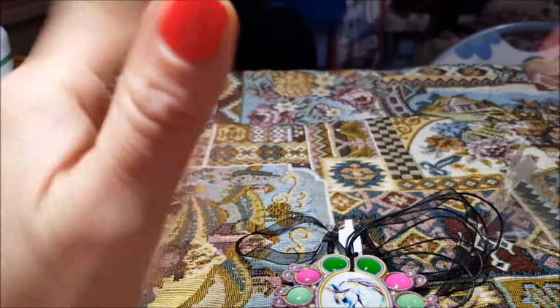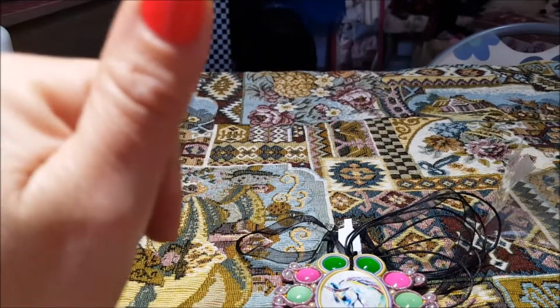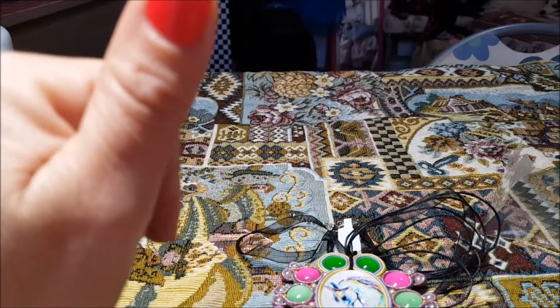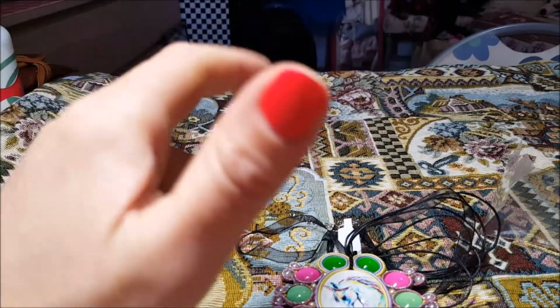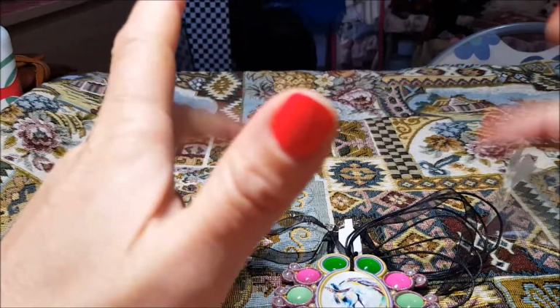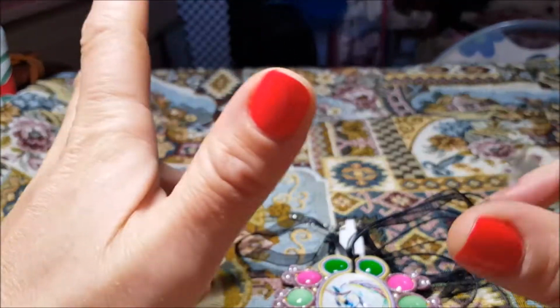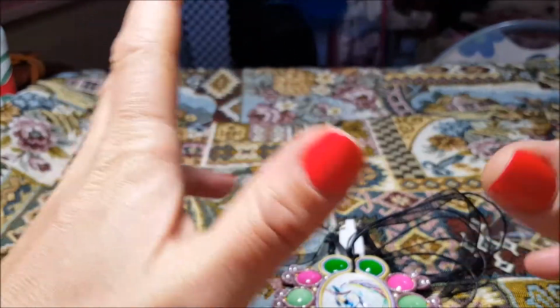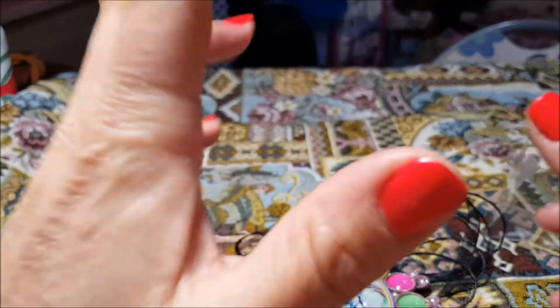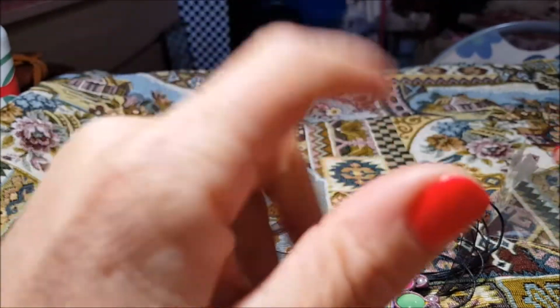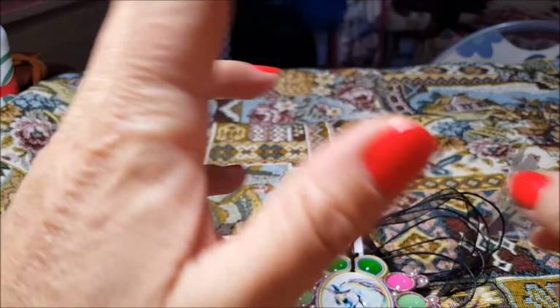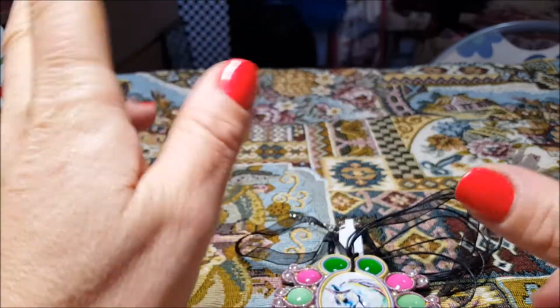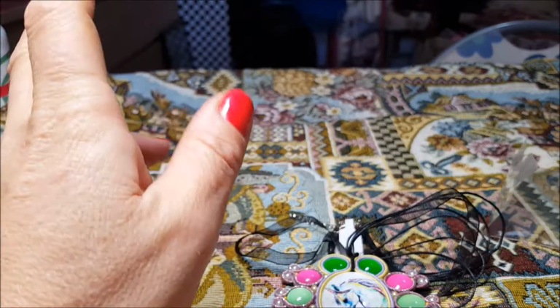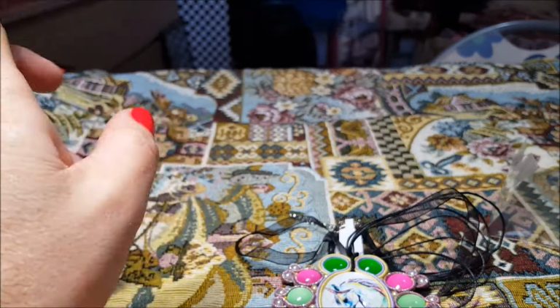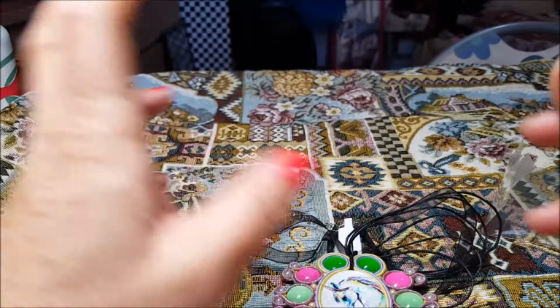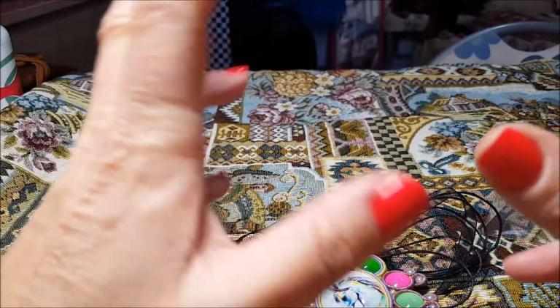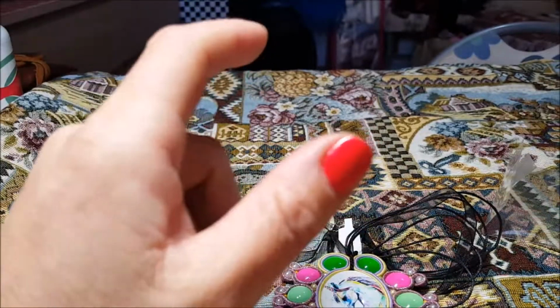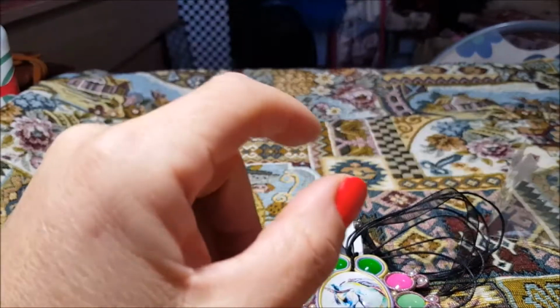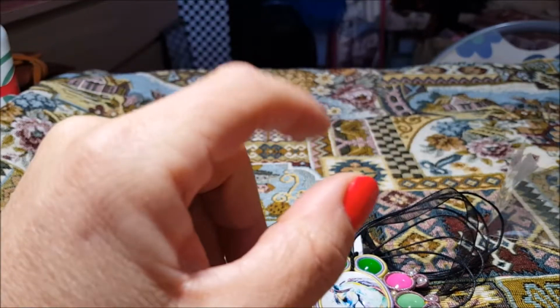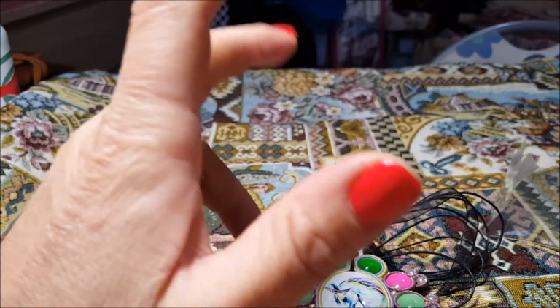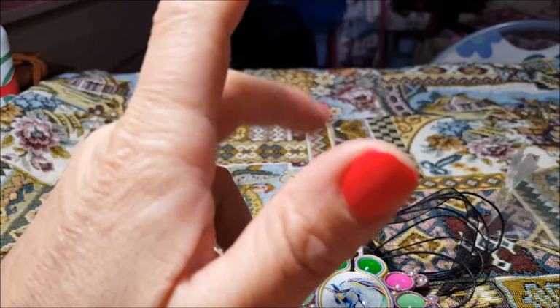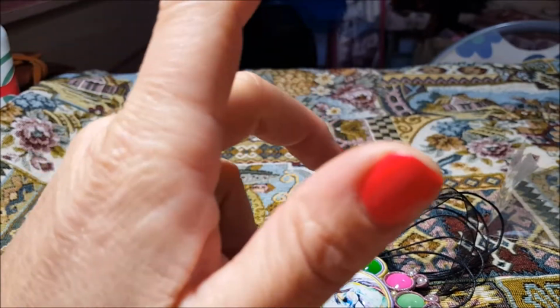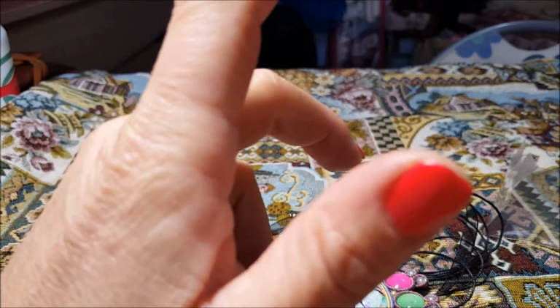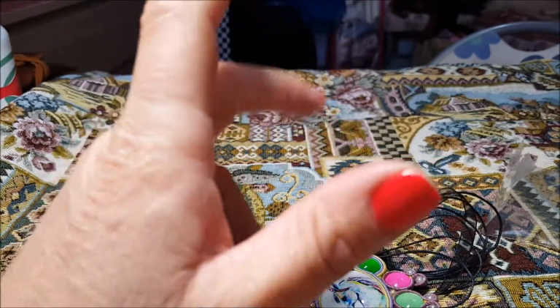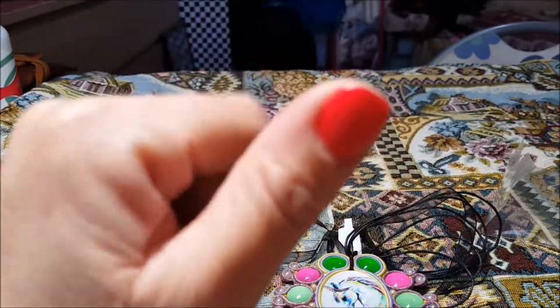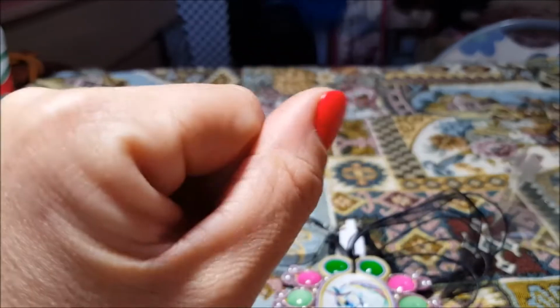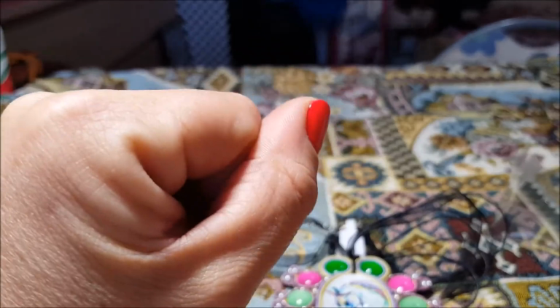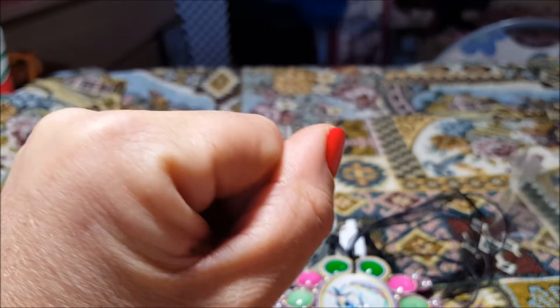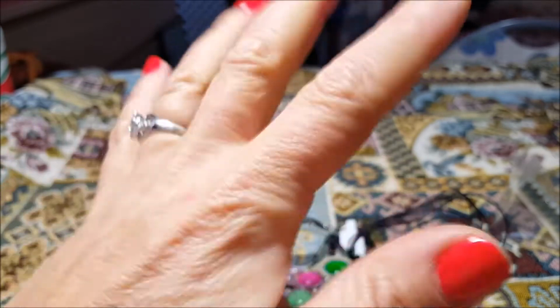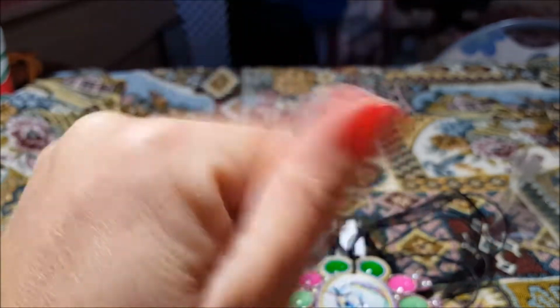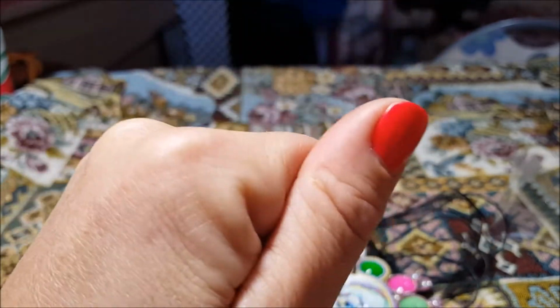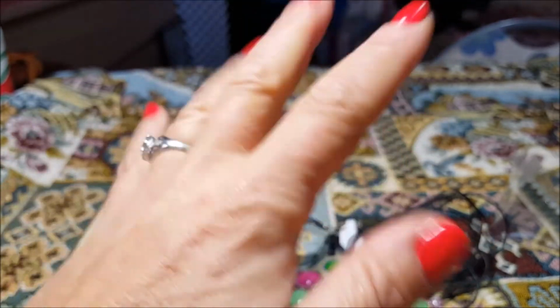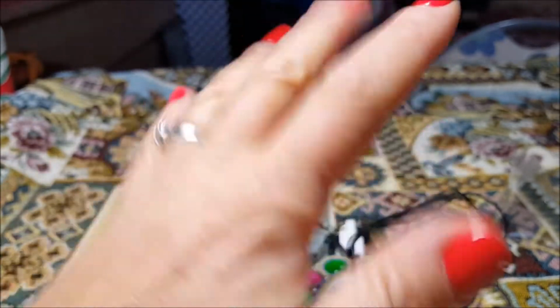Spero di avervi in qualche modo ispirato, che i miei video vi siano piaciuti, anche le mie creazioni. Auguro una buona giornata a tutti, ciao!